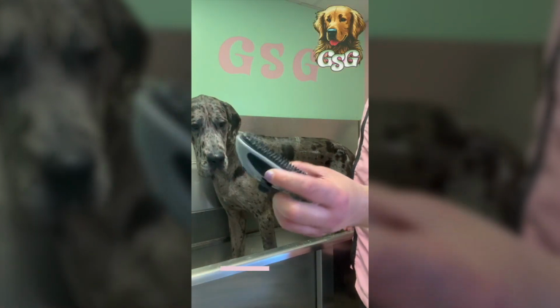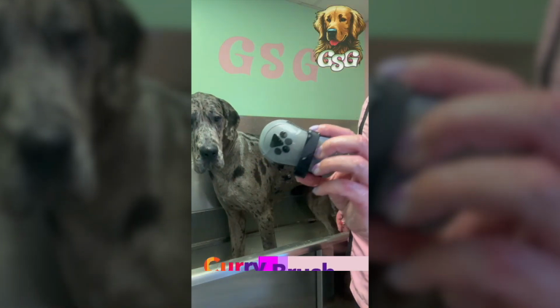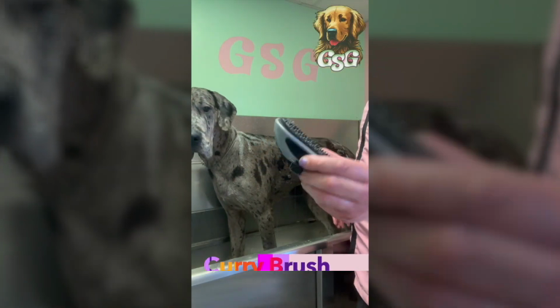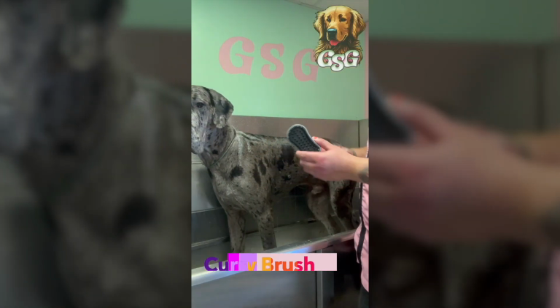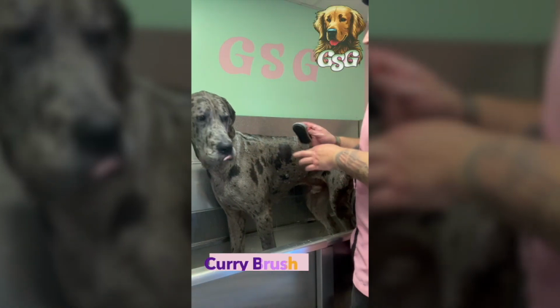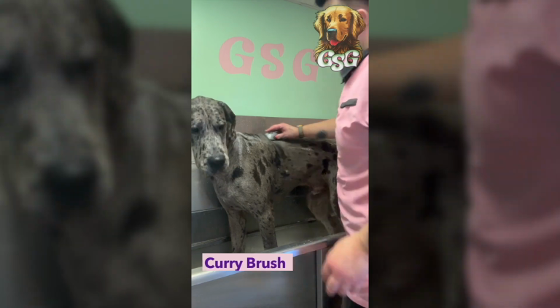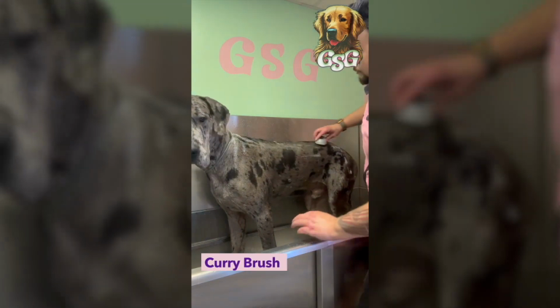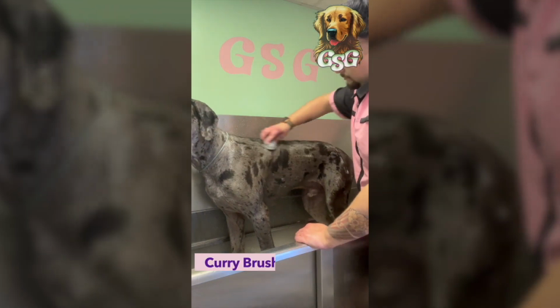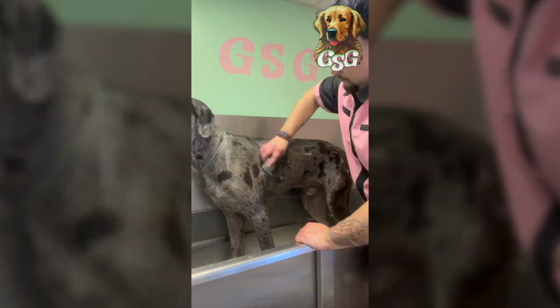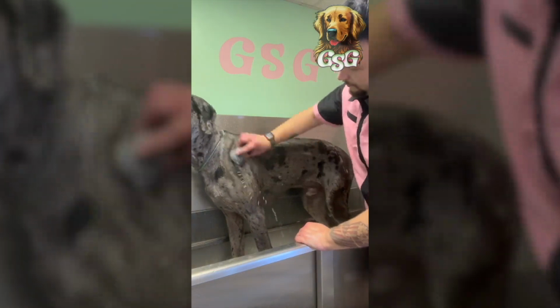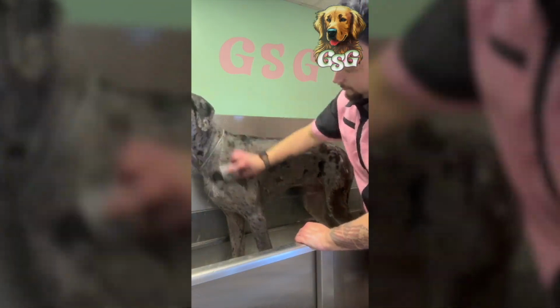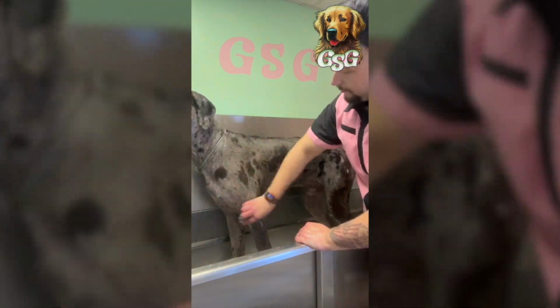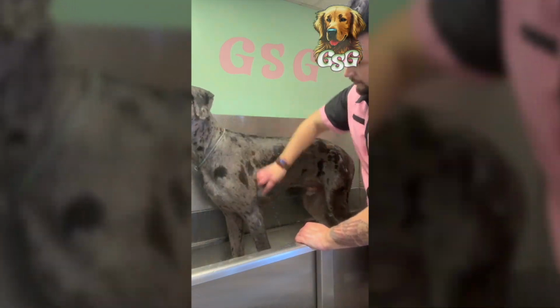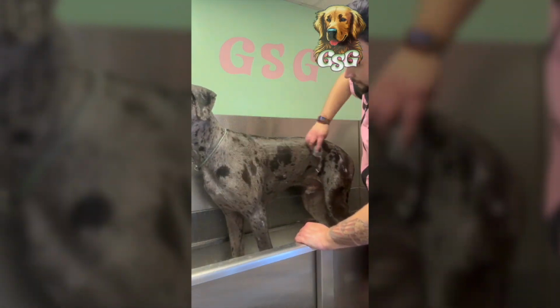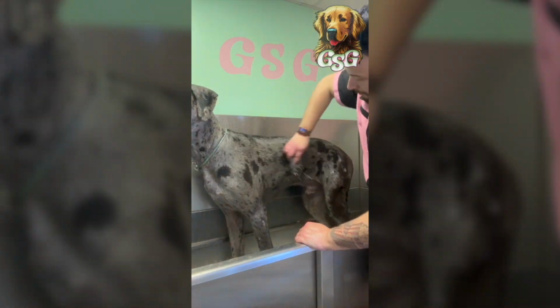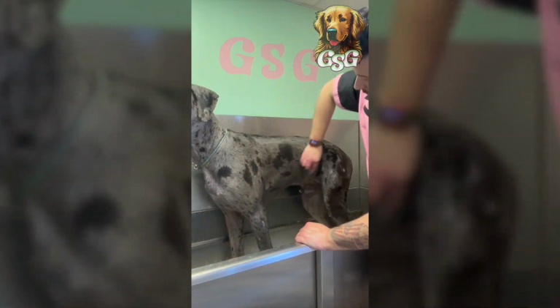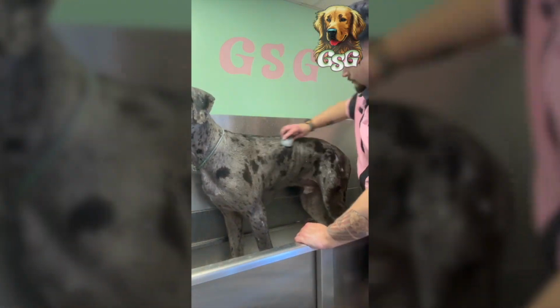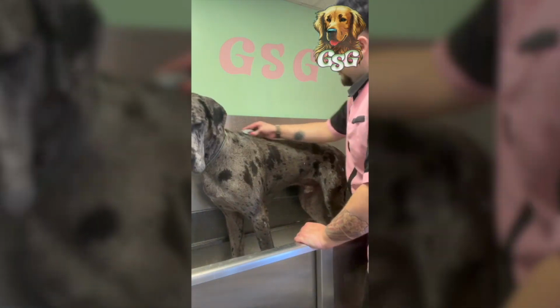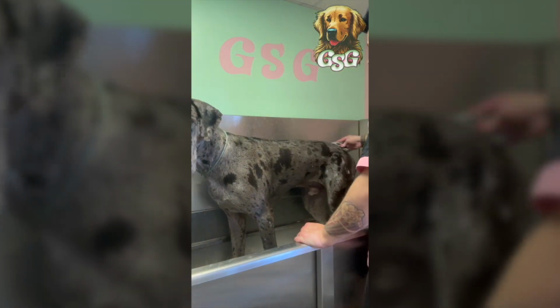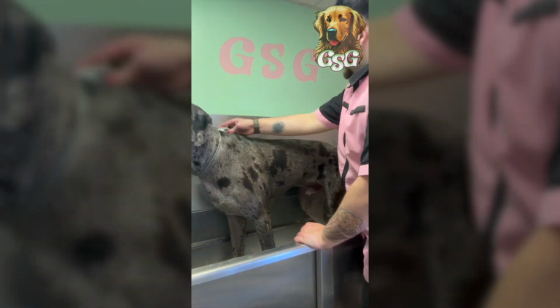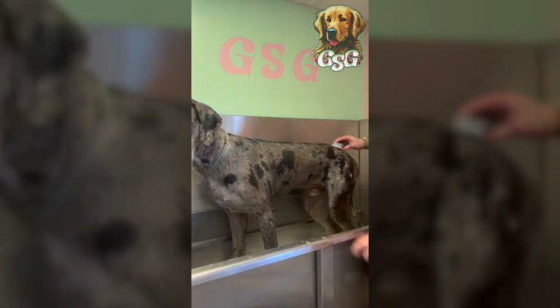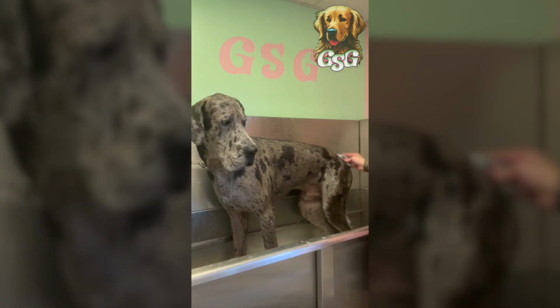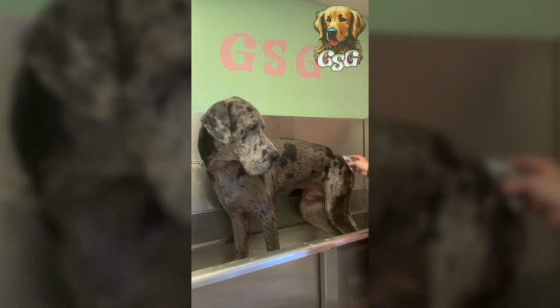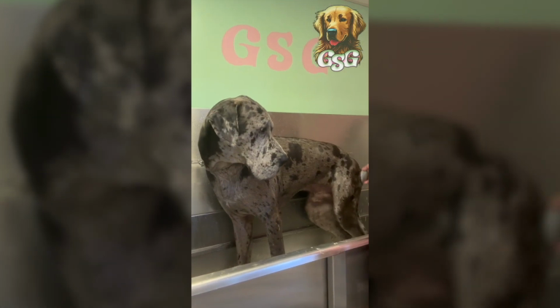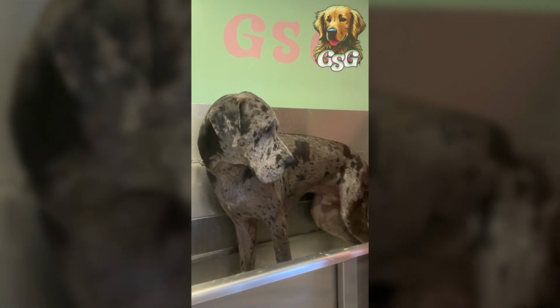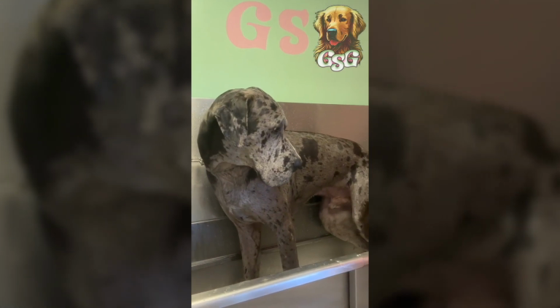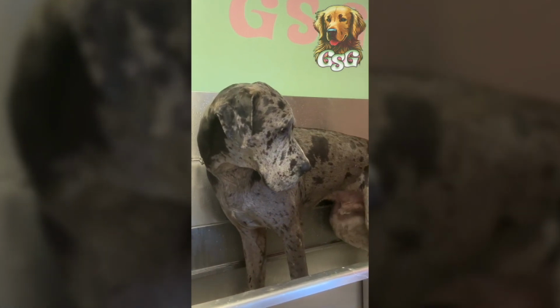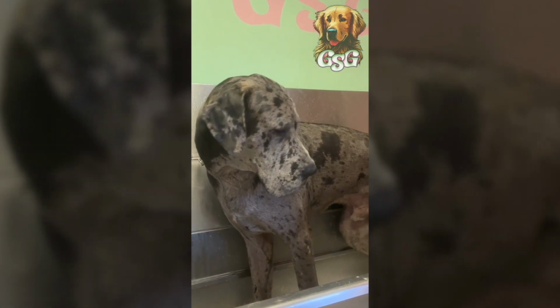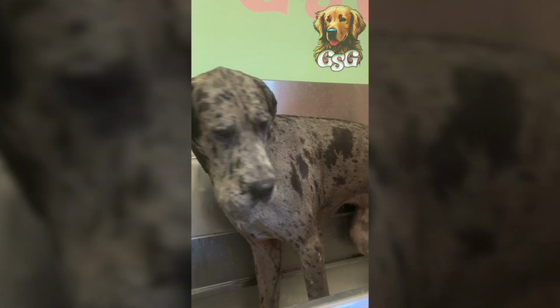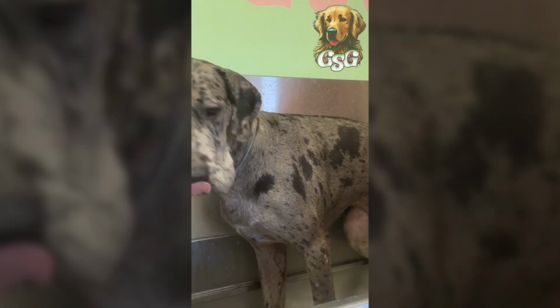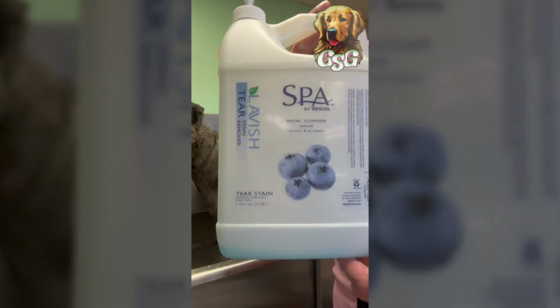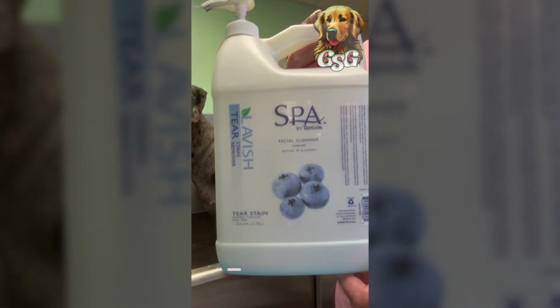After I get them all sudged up, I use a curry comb or brush to really scrub in all those shampoos to help hydrate the skin. Oh, he's getting some butt scratches.